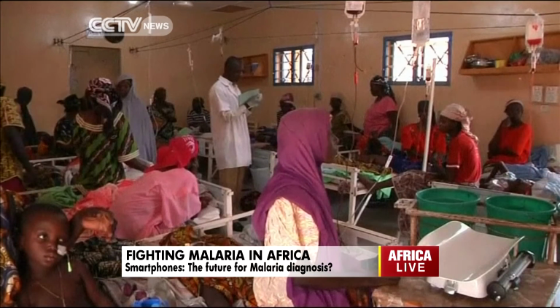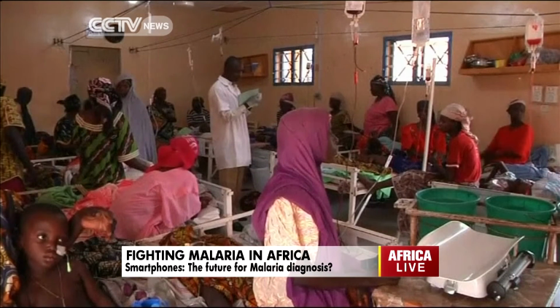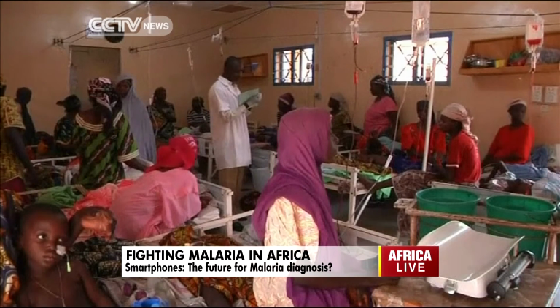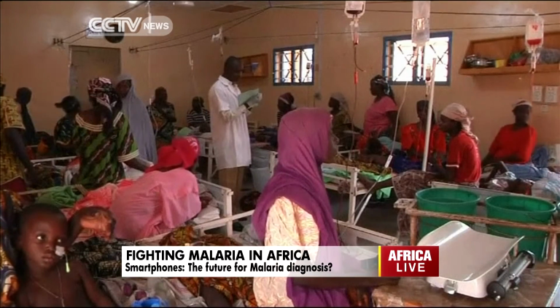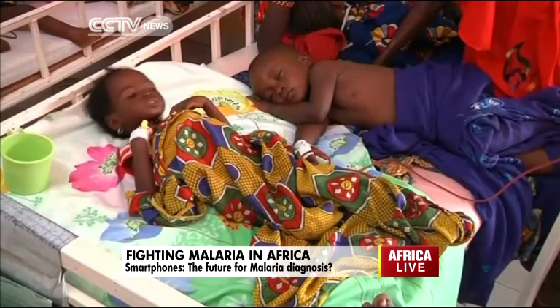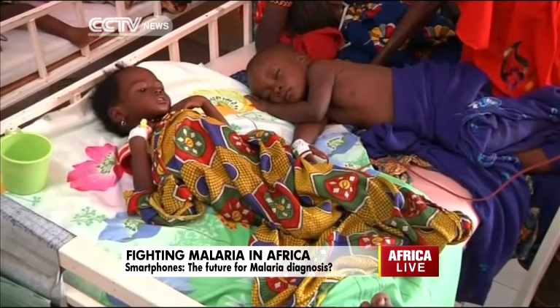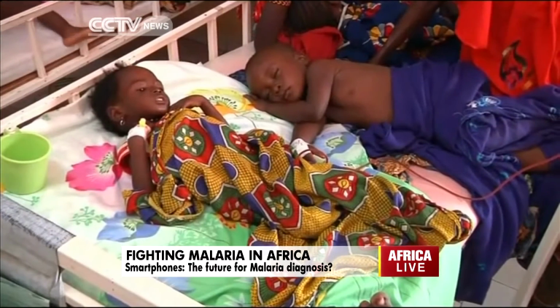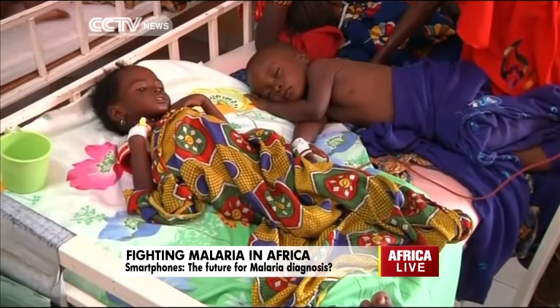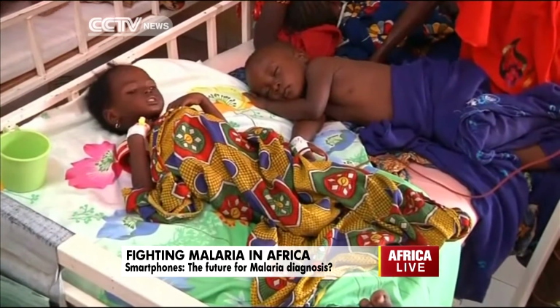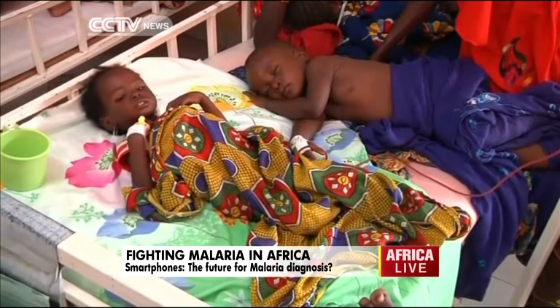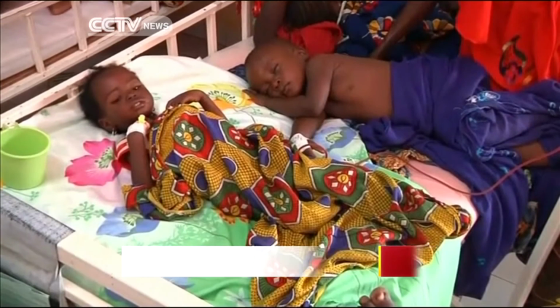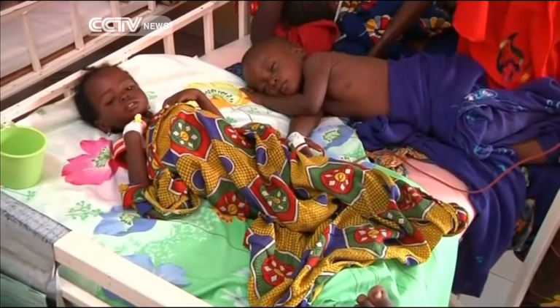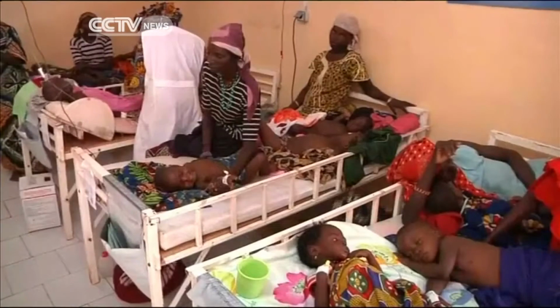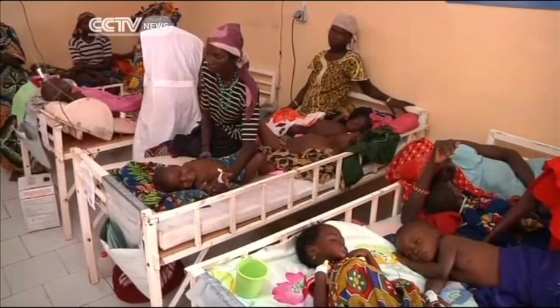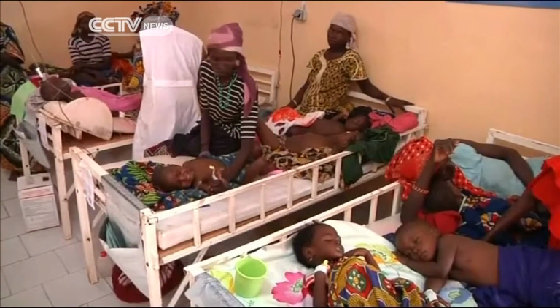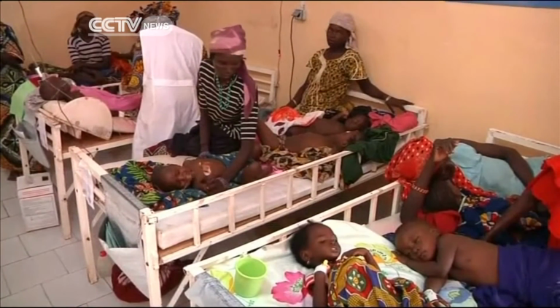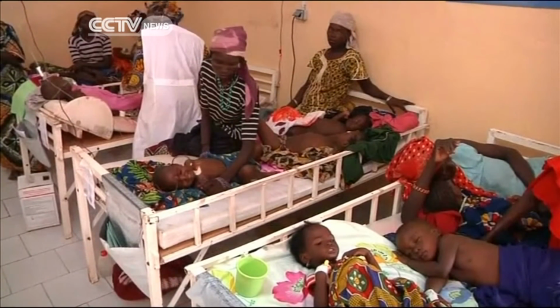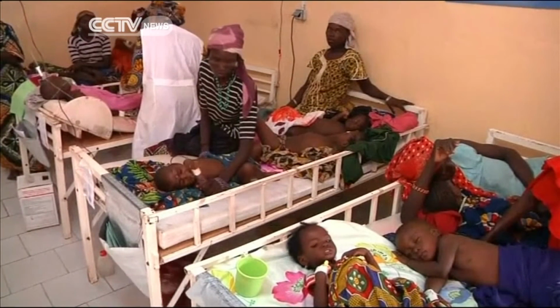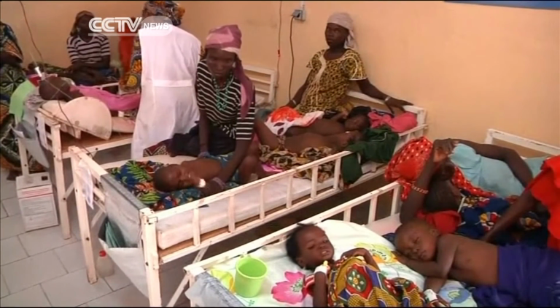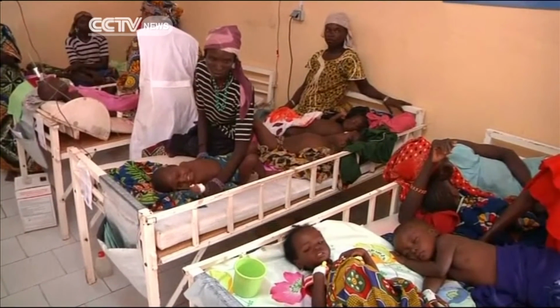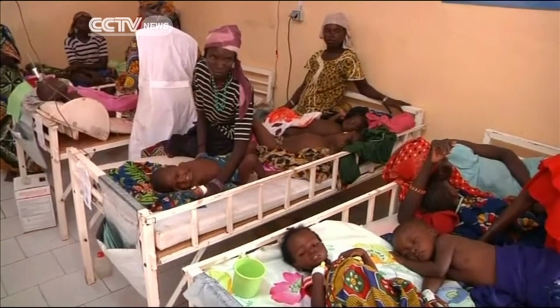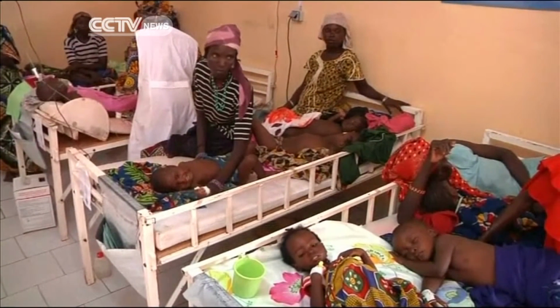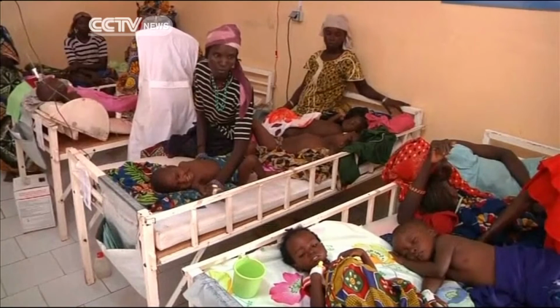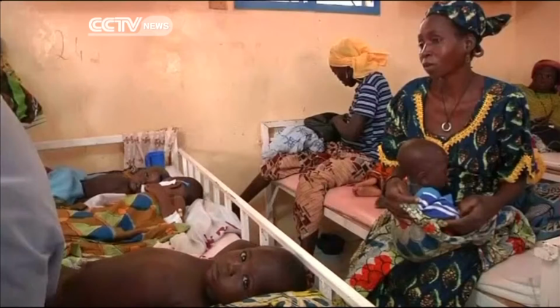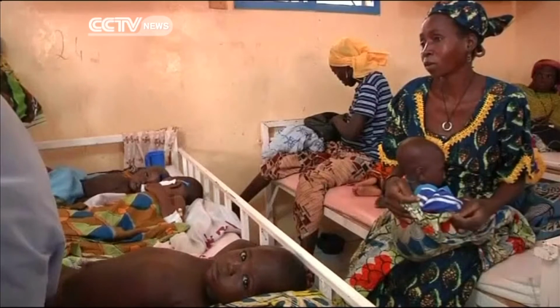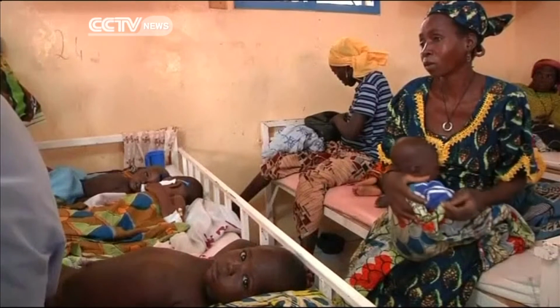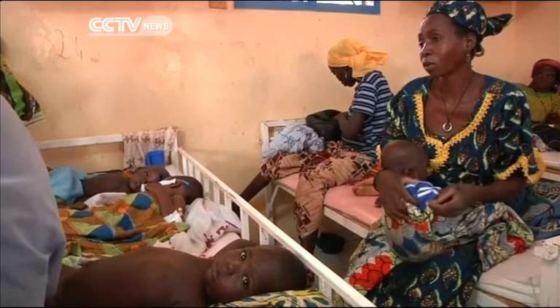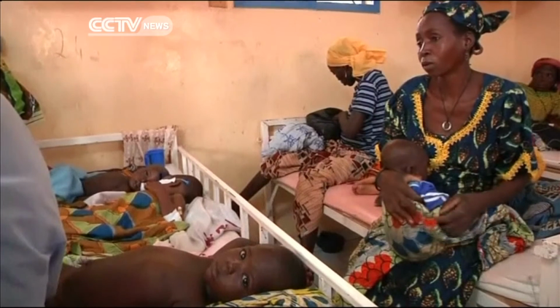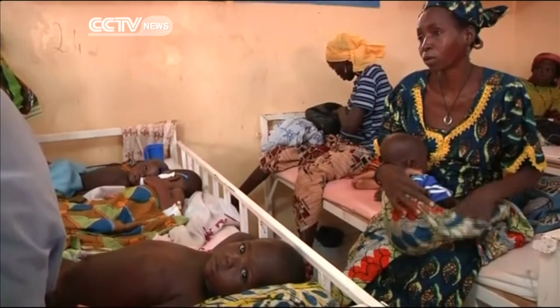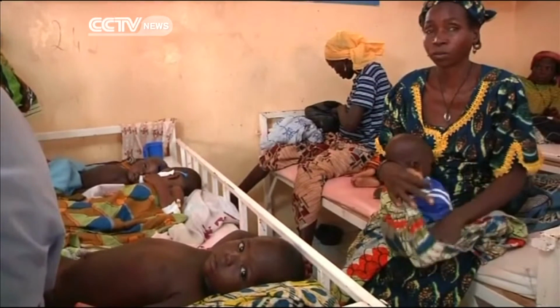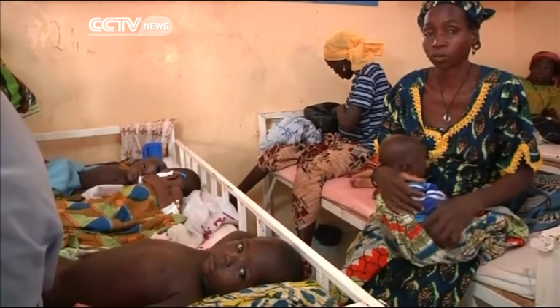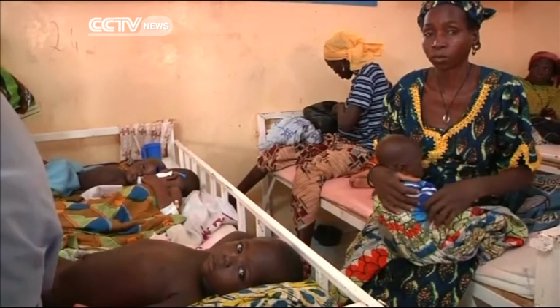Progress against the mosquito-borne infection remains fragile, and West African countries suffering an unprecedented epidemic of Ebola are particularly at risk of seeing a resurgence of malaria.